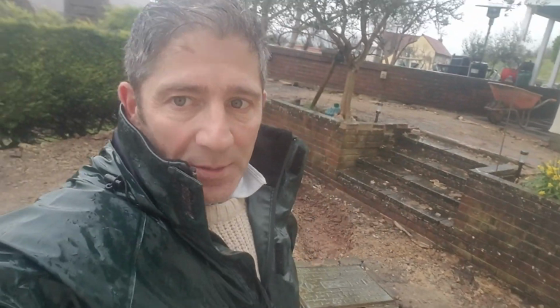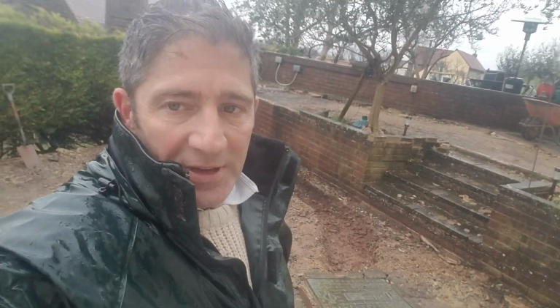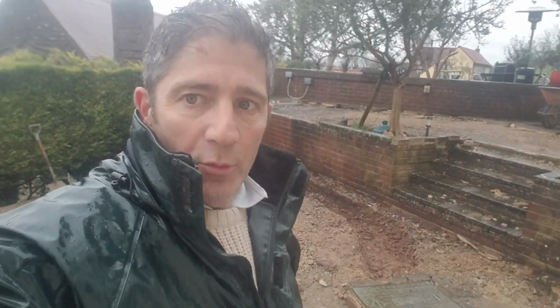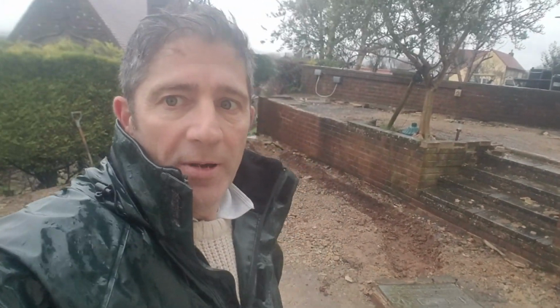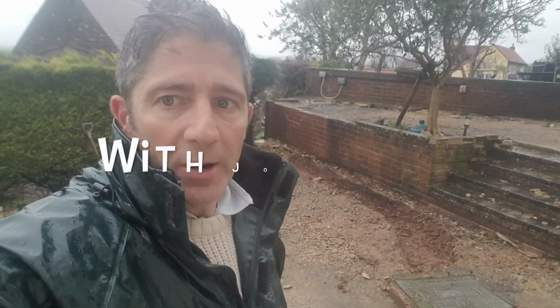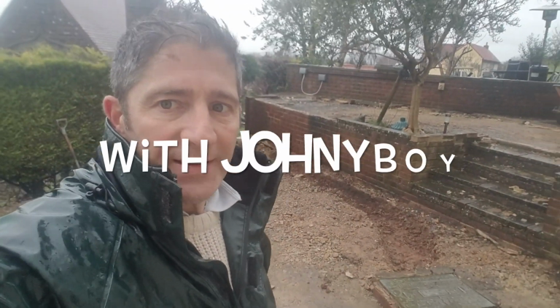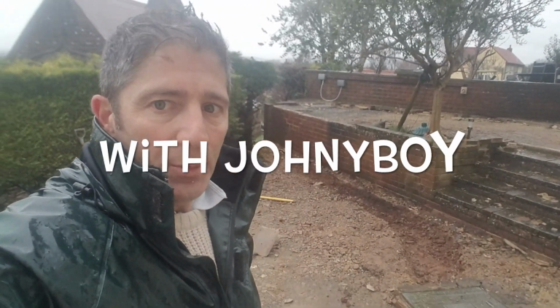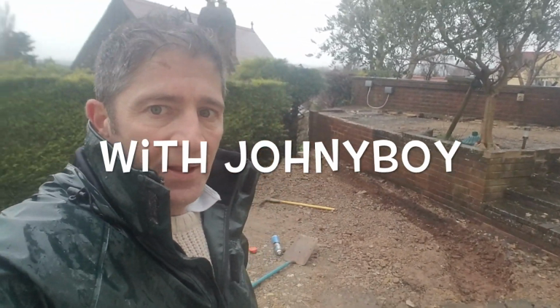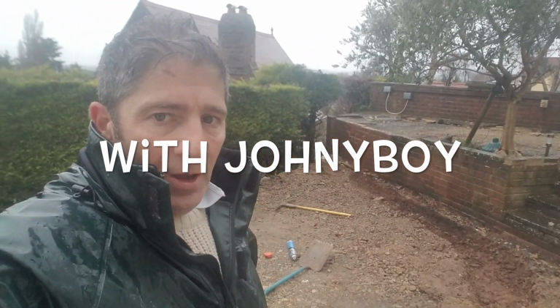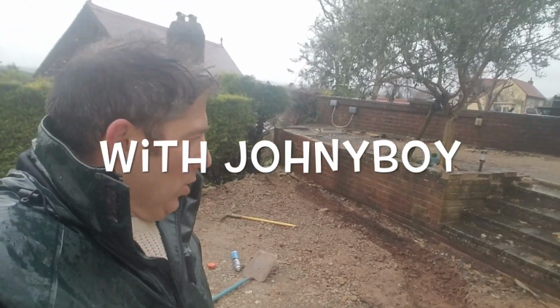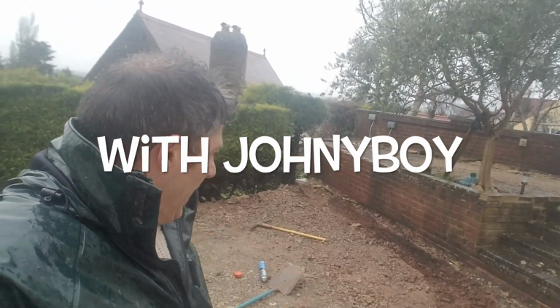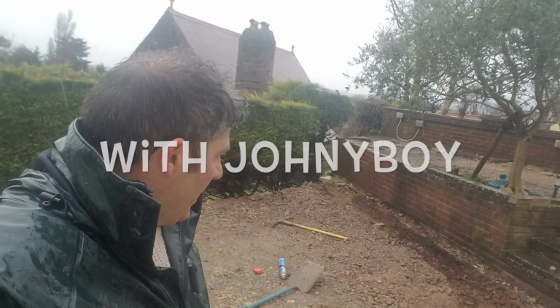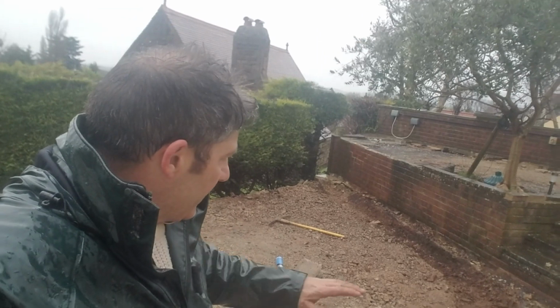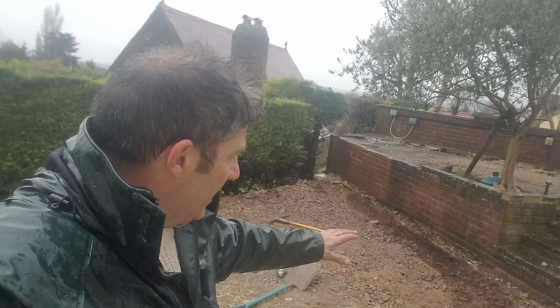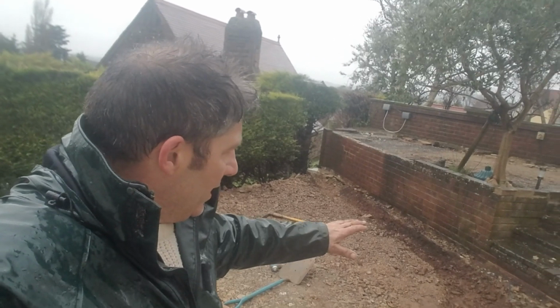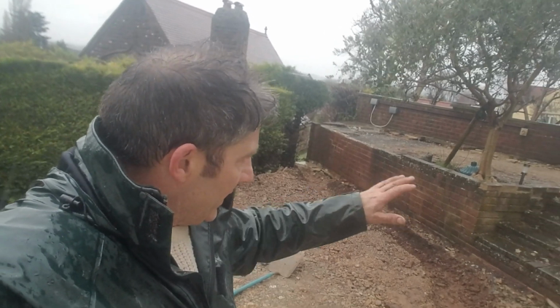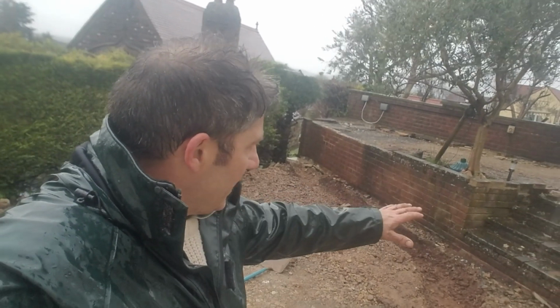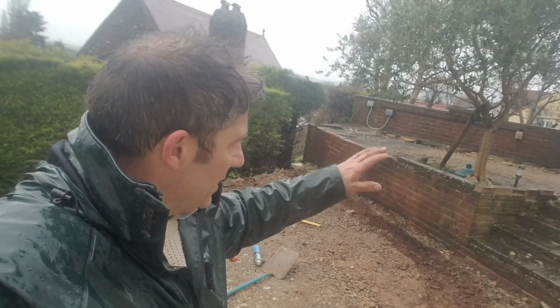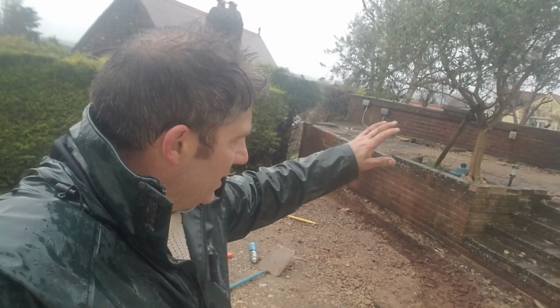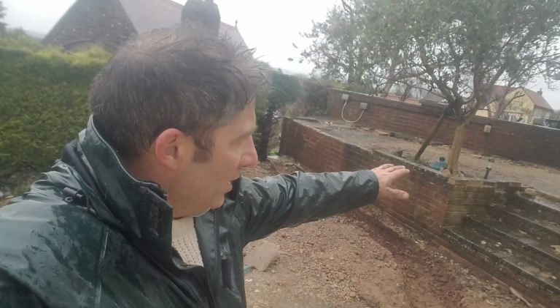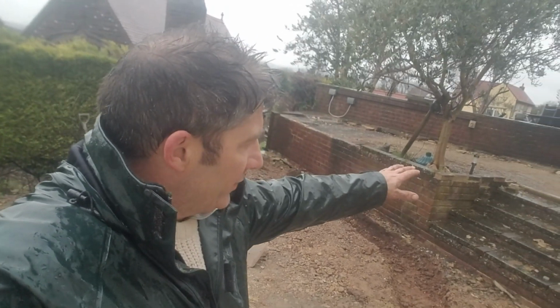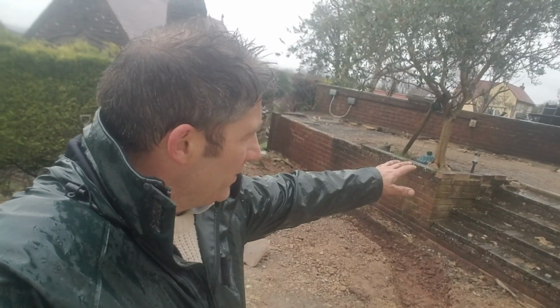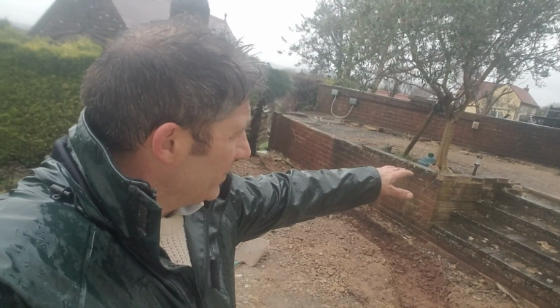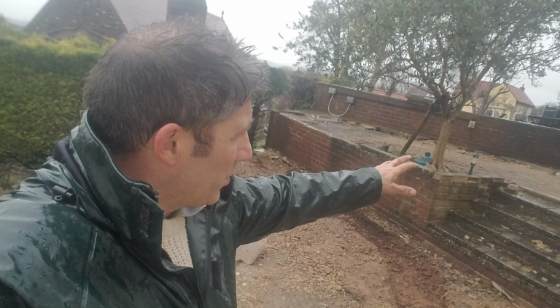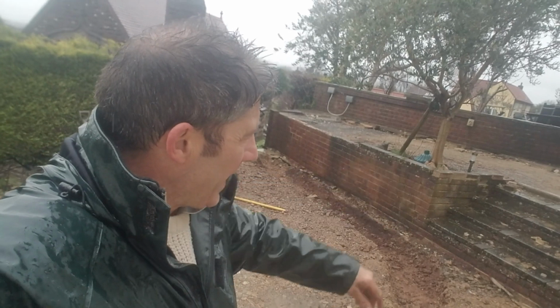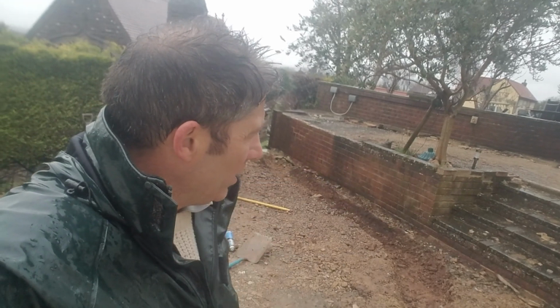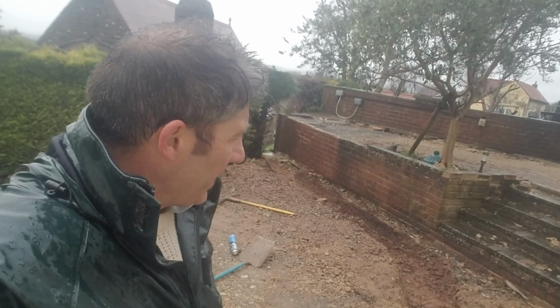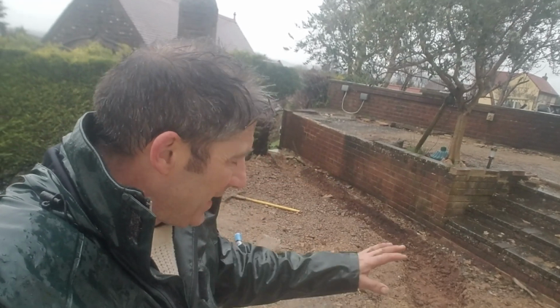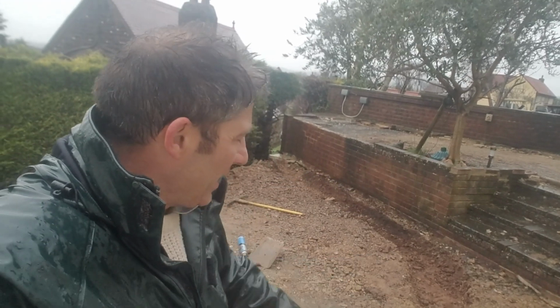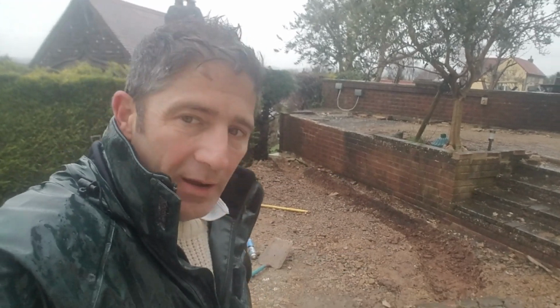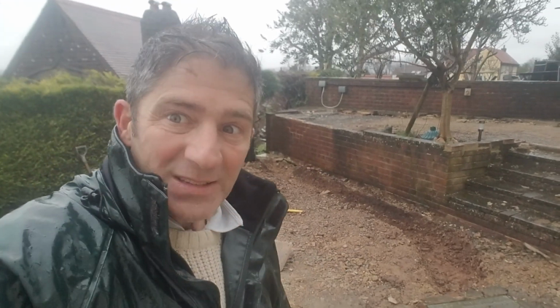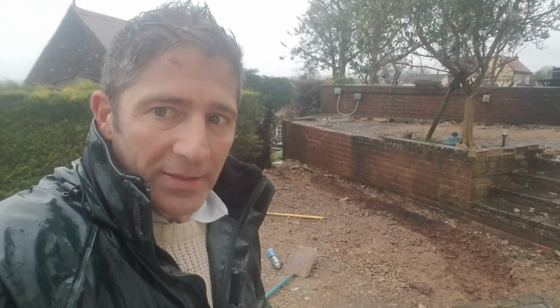Somebody's got to say I rubbed the mud on my face on purpose. Well here we are. That's the steps. We've sort of prepared that area — it's a split level area.